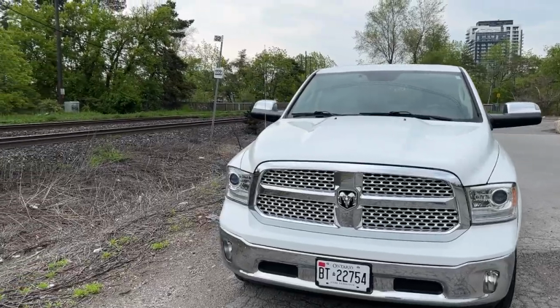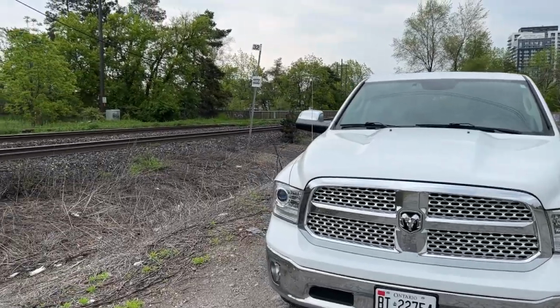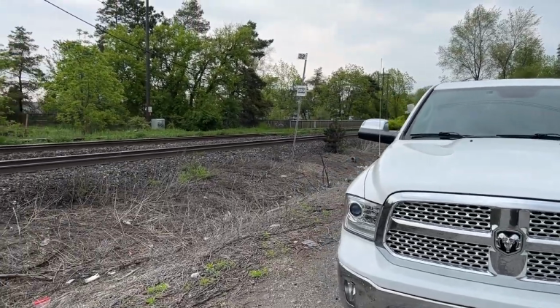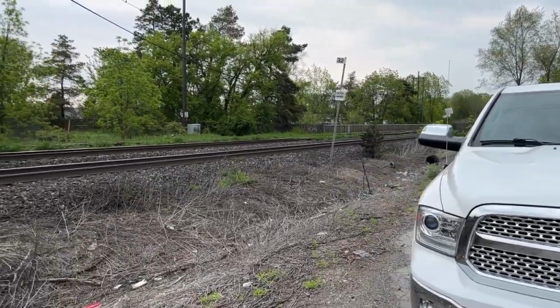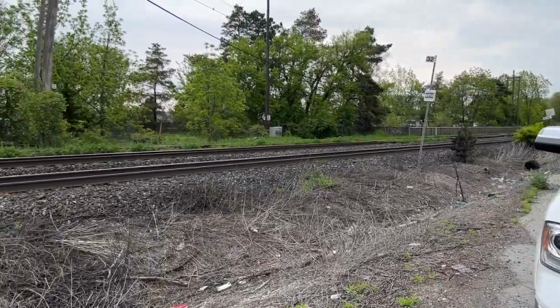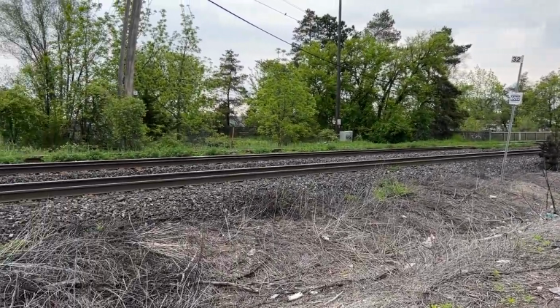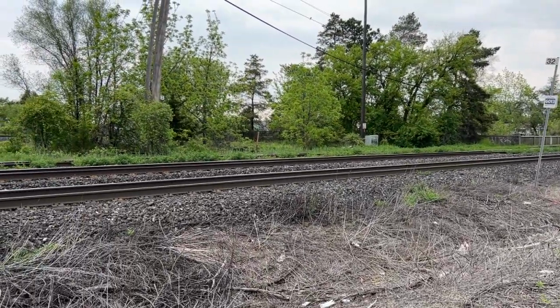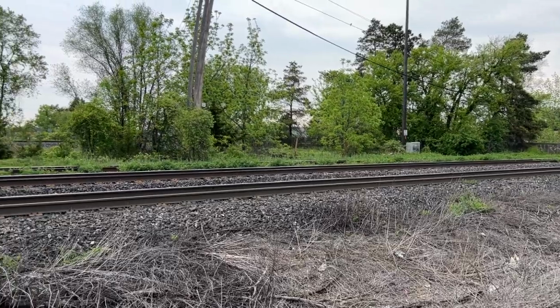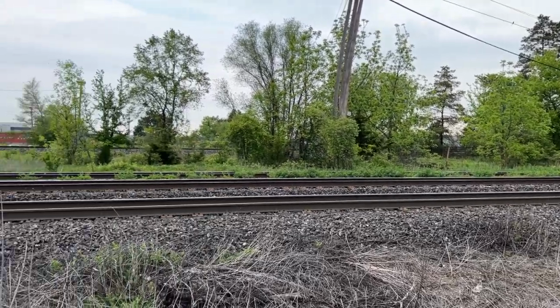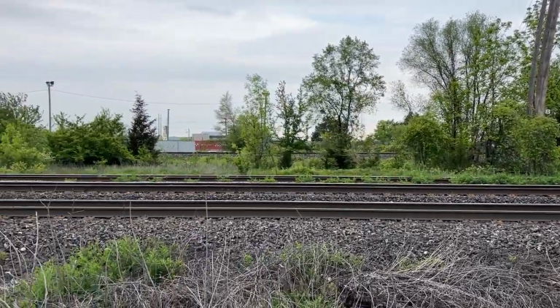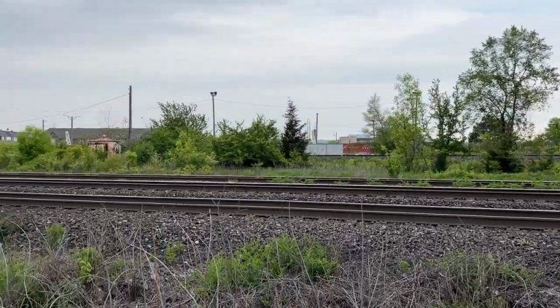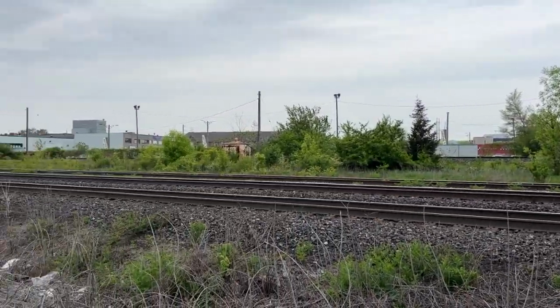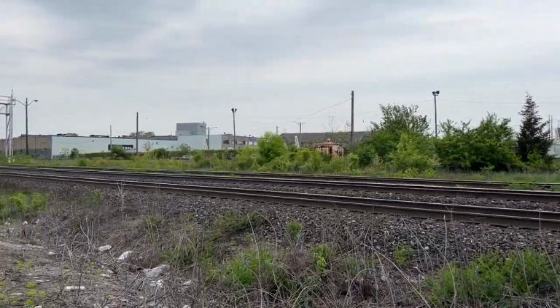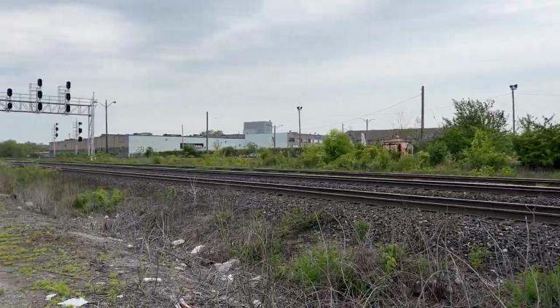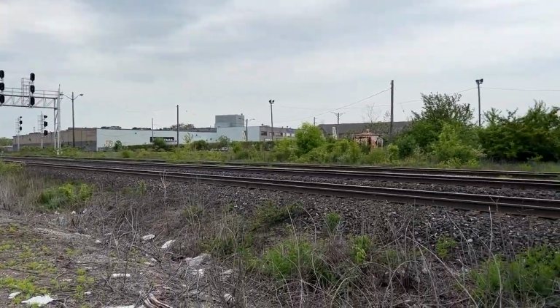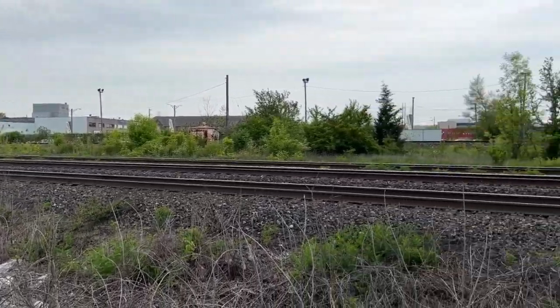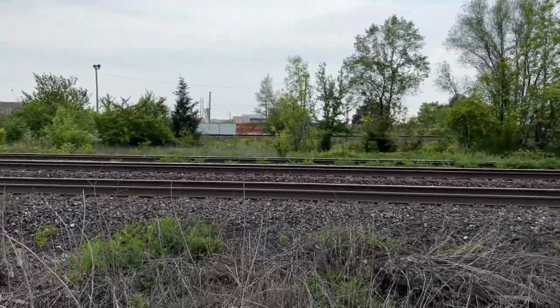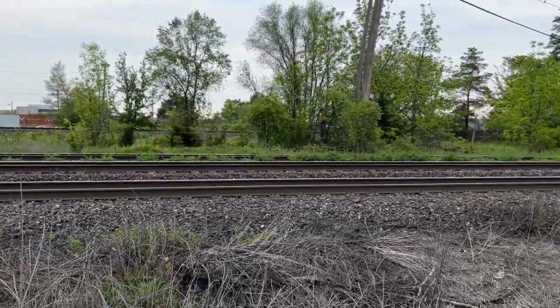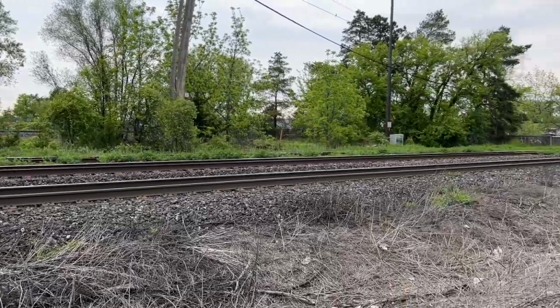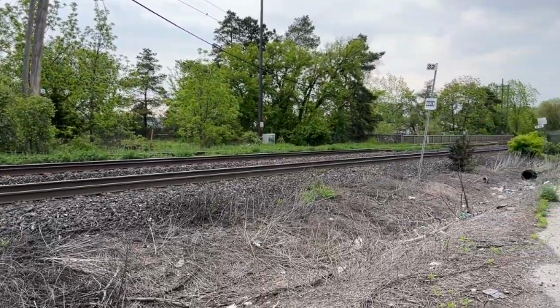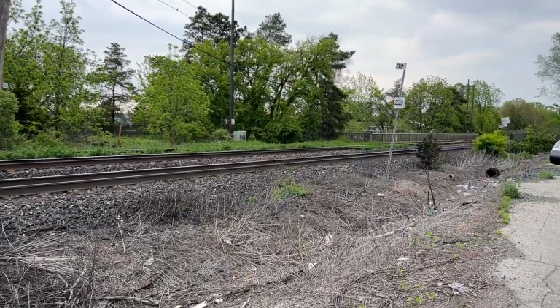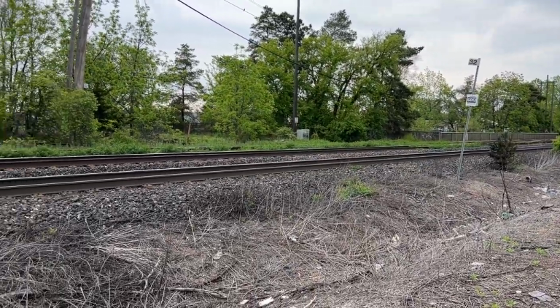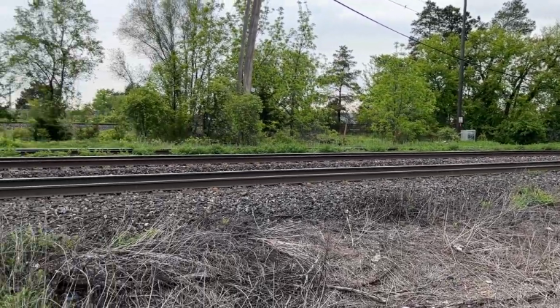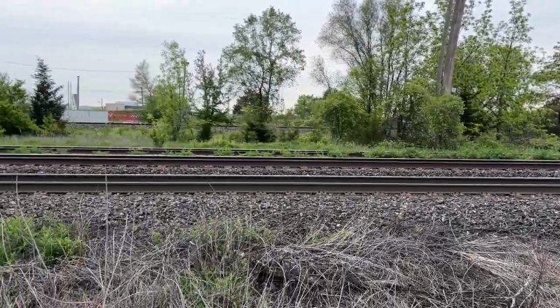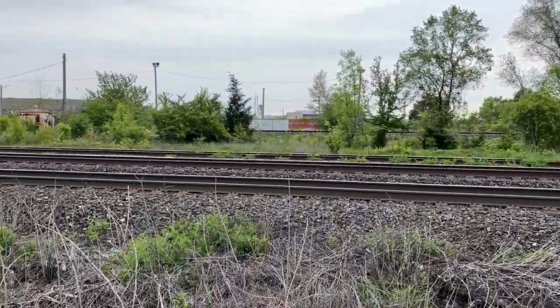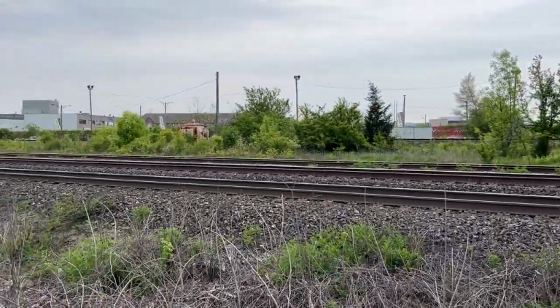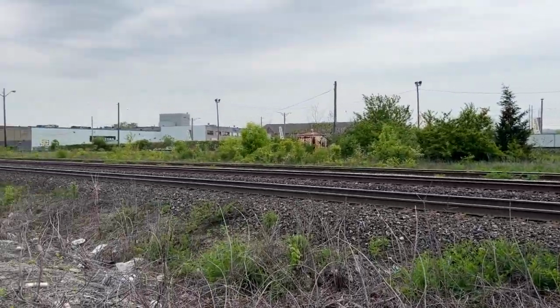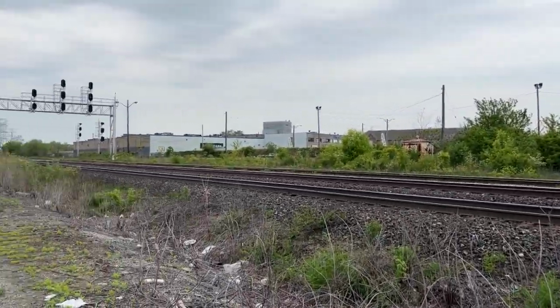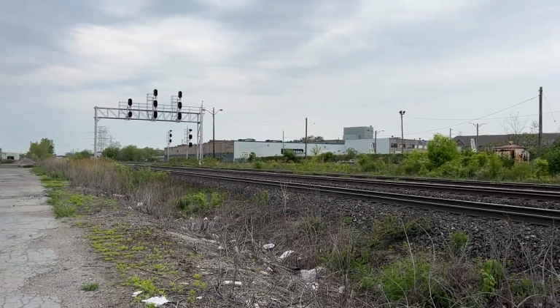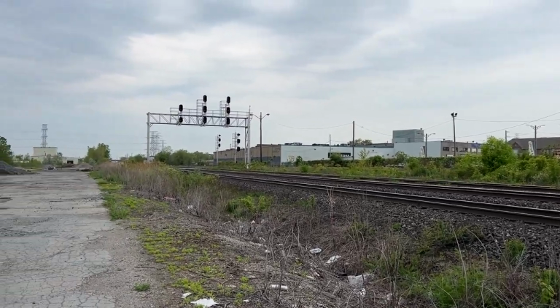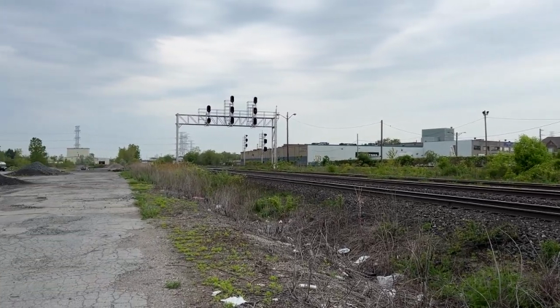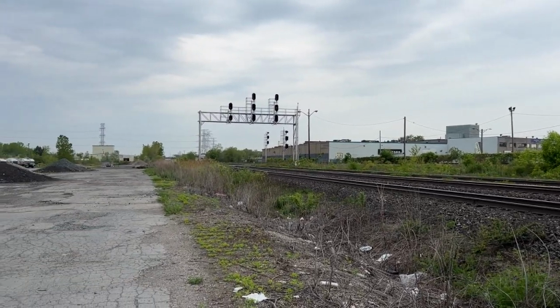I have parked right beside what I presume is the main line from Hamilton to Burlington. So presumably these two lines will go all the way to Hamilton and beyond, probably down to Niagara Falls.